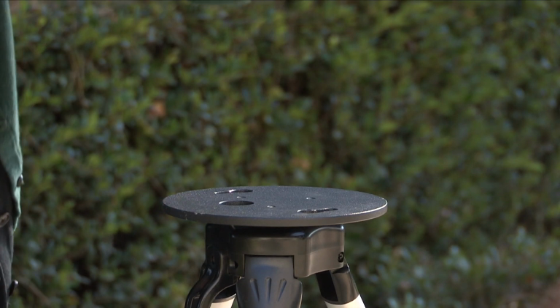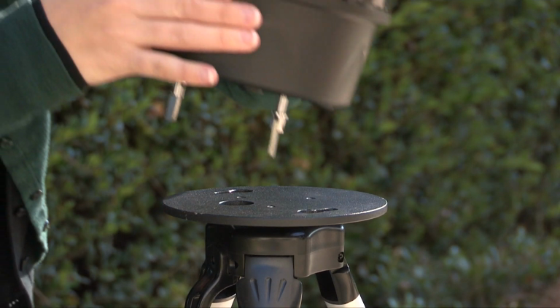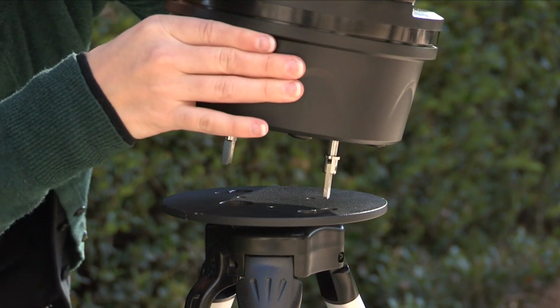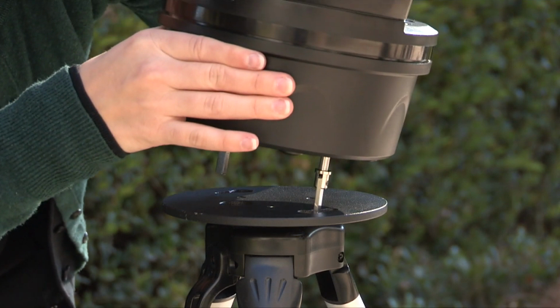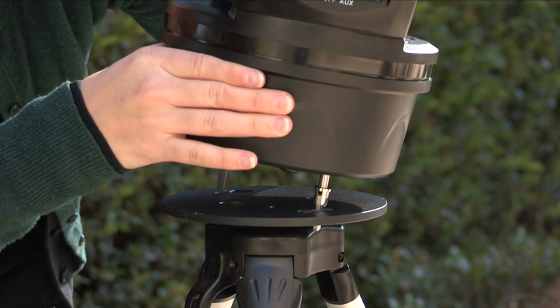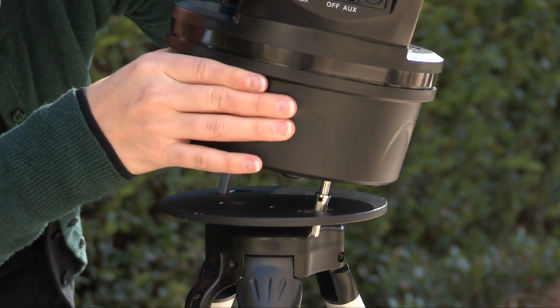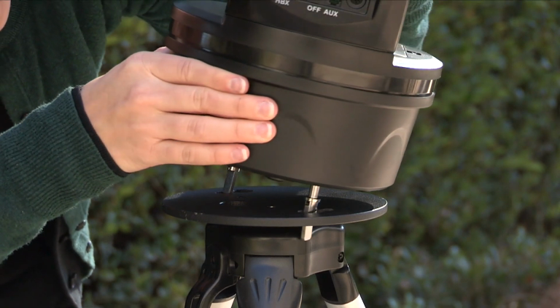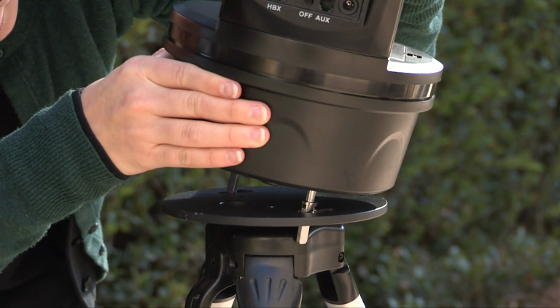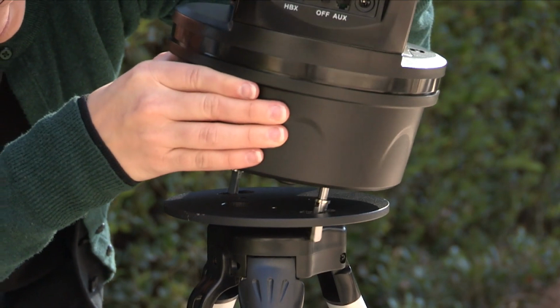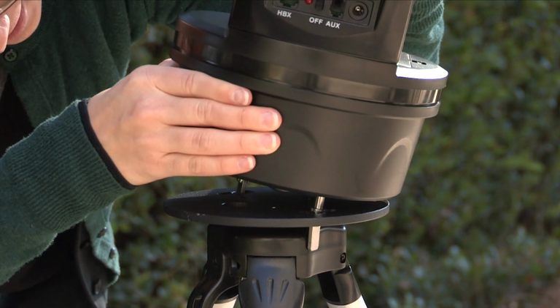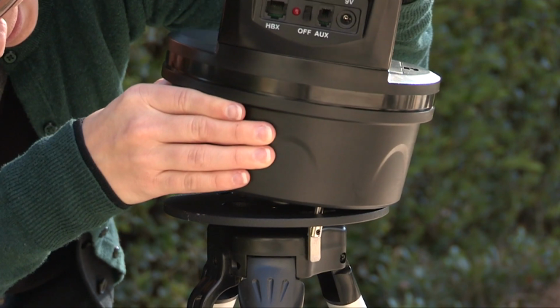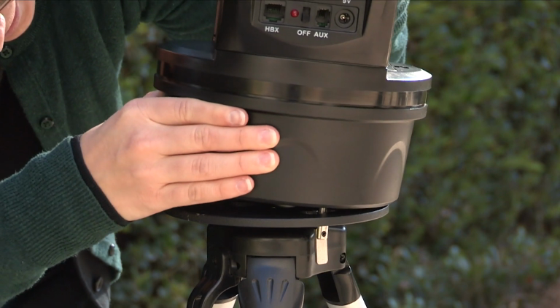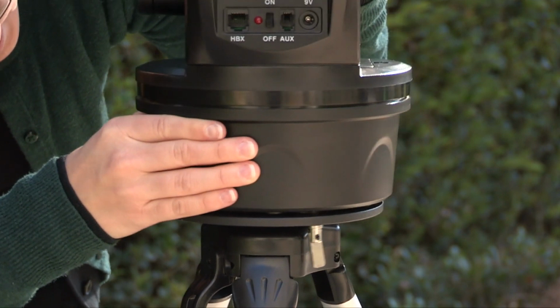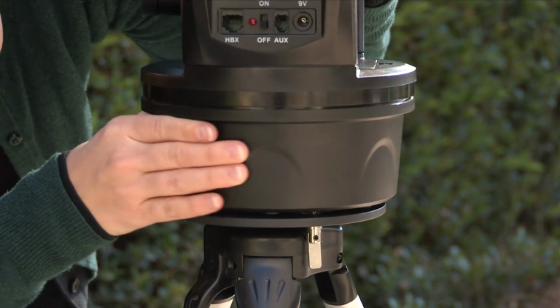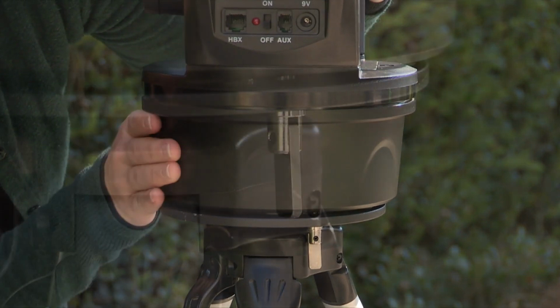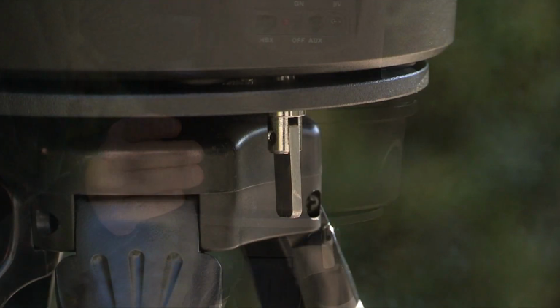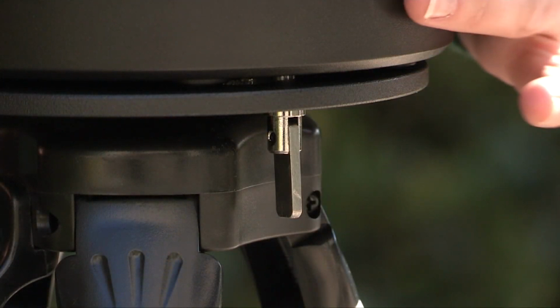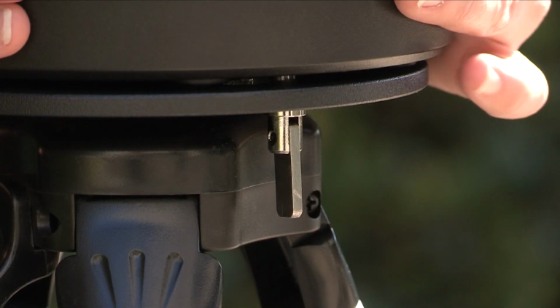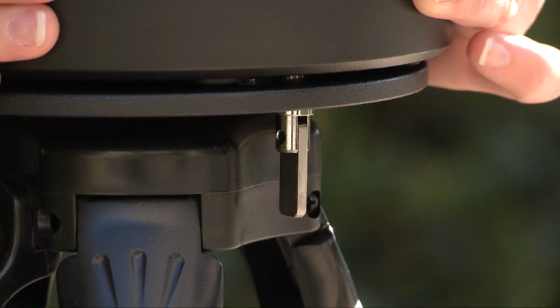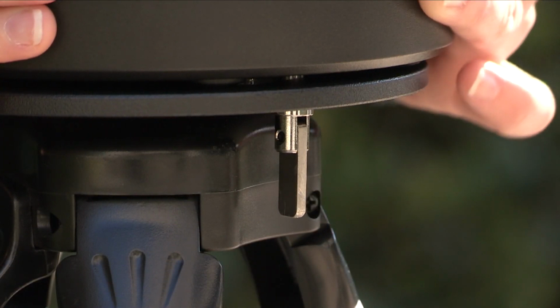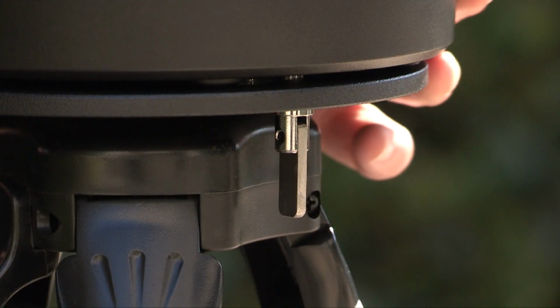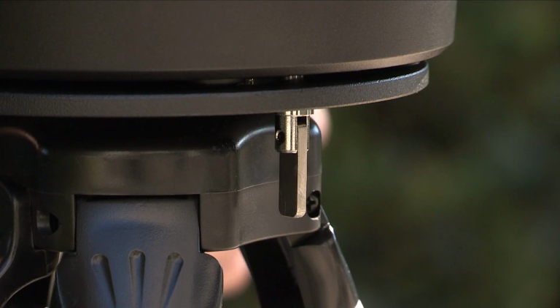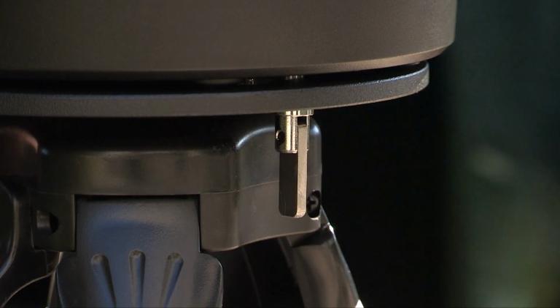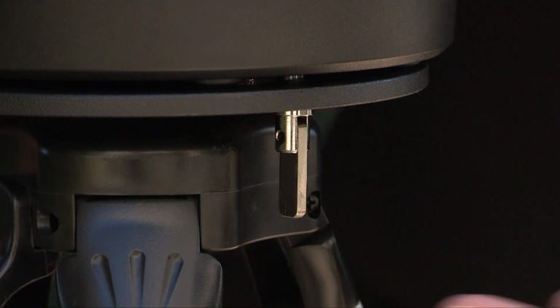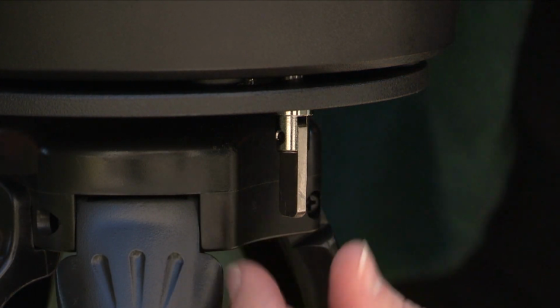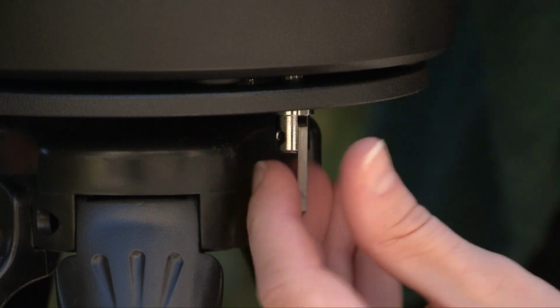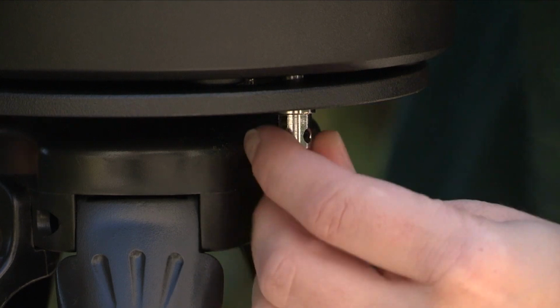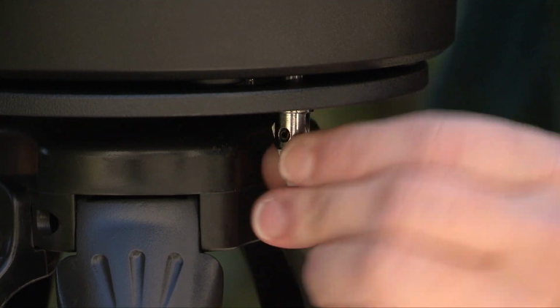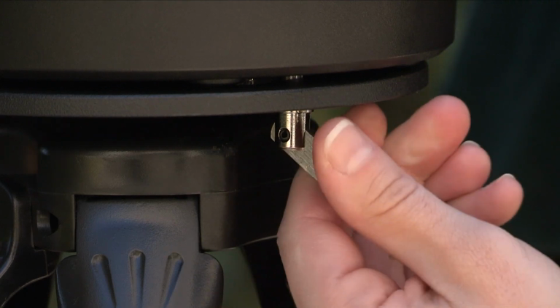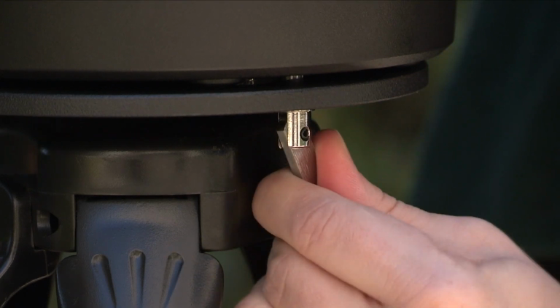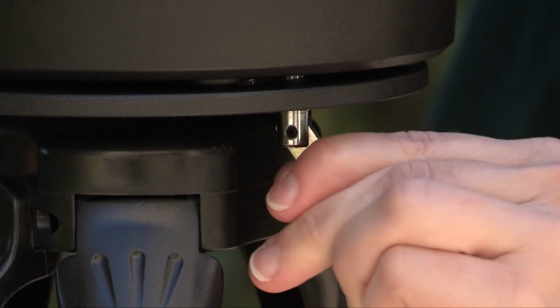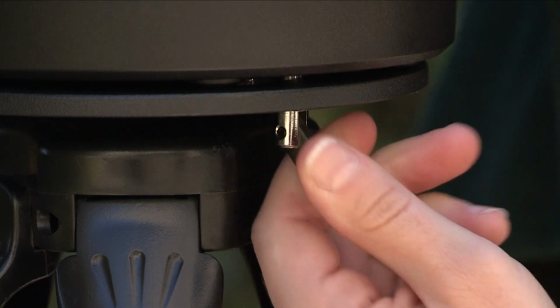For the ETX 80, line up the bolts over the key-like holes on the top of the tripod and slide the bolts into the holes. Rotate the telescope counter clockwise until the bolts fit into the hole base. Then reach under the tripod base and tighten the bolts to a firm feel.